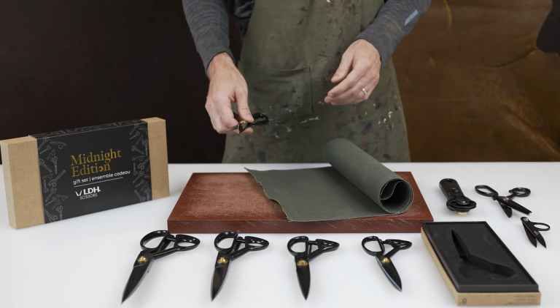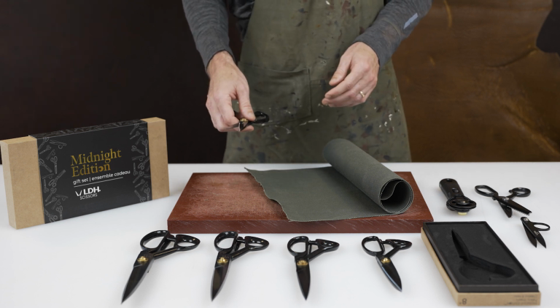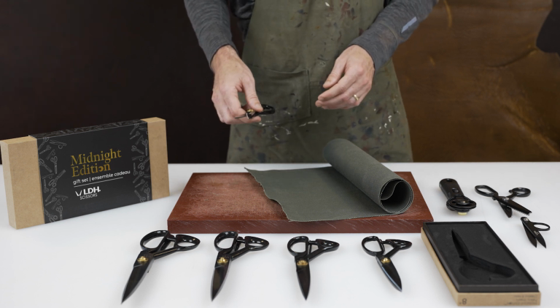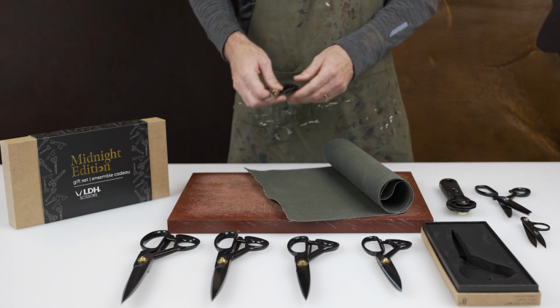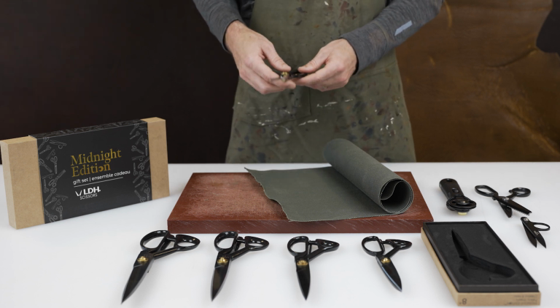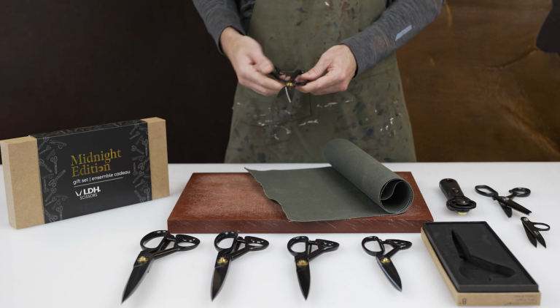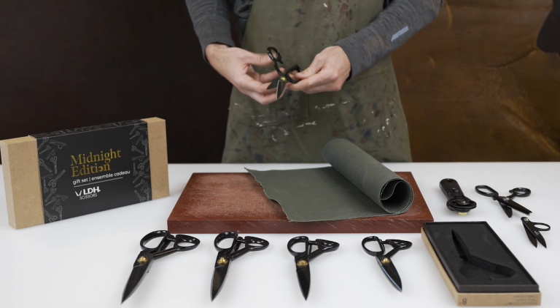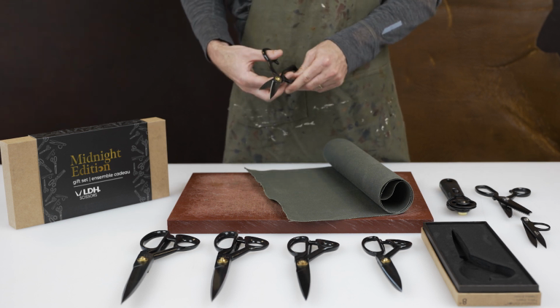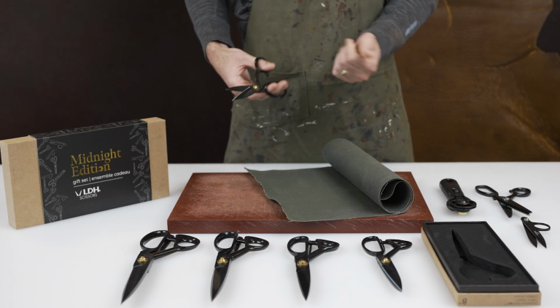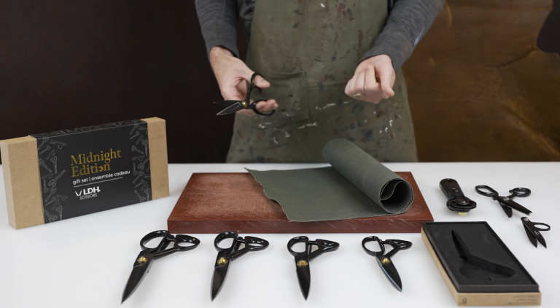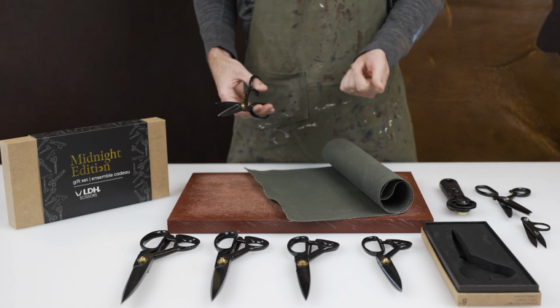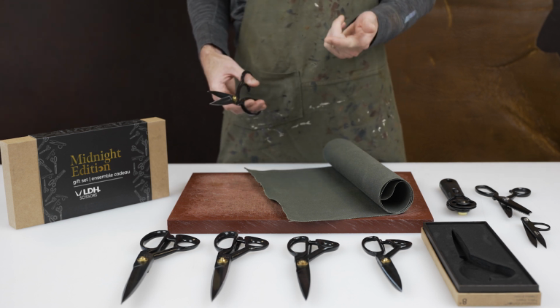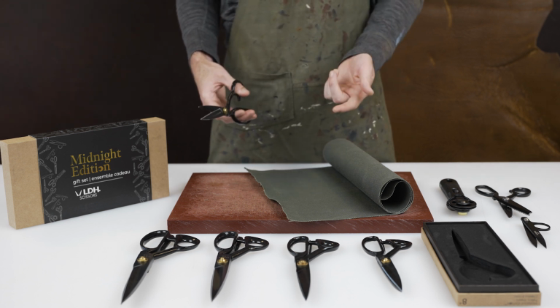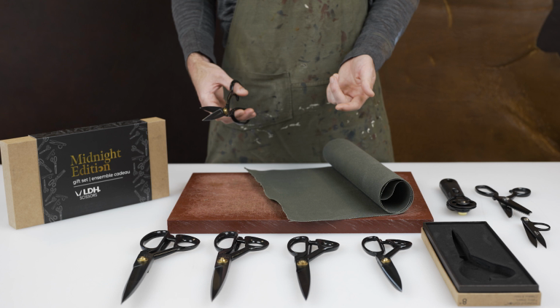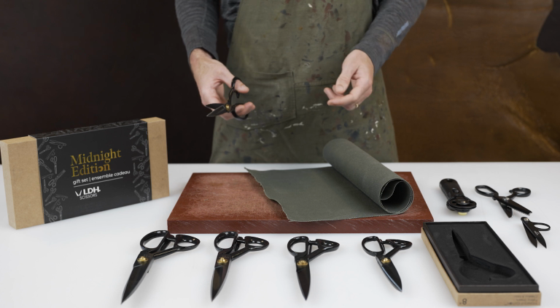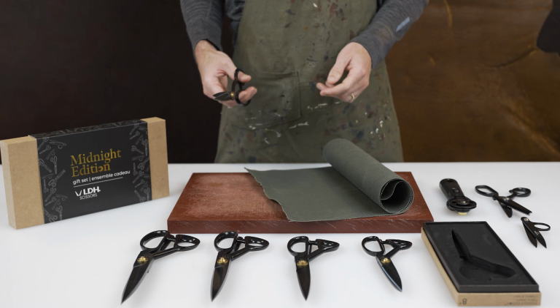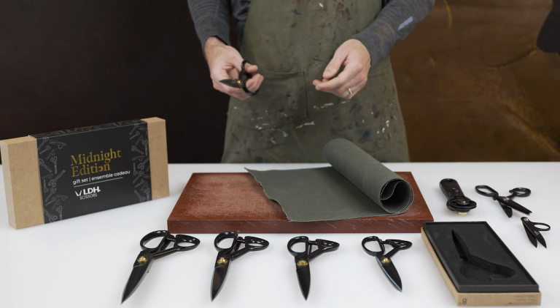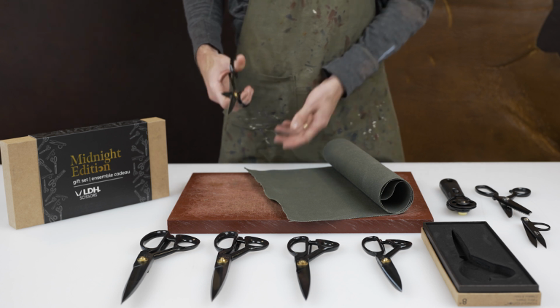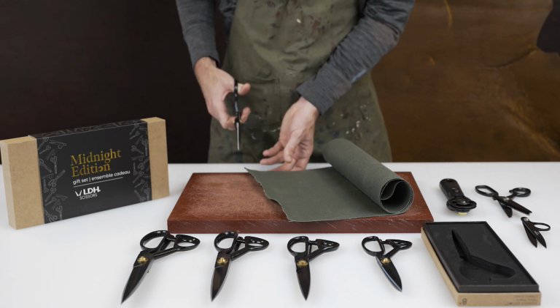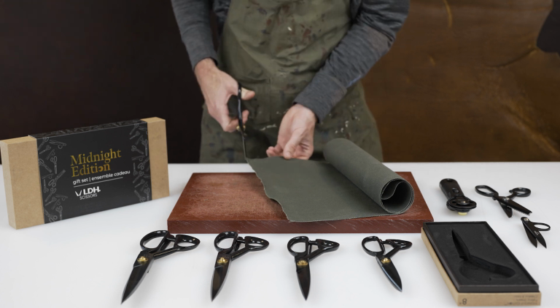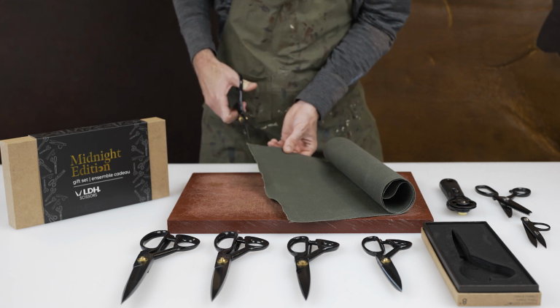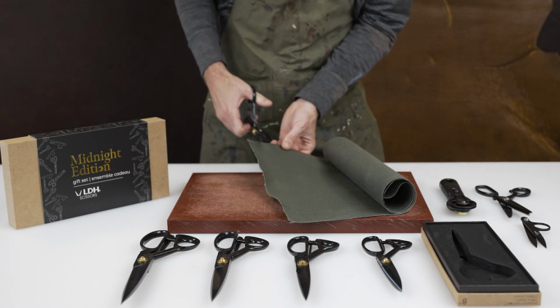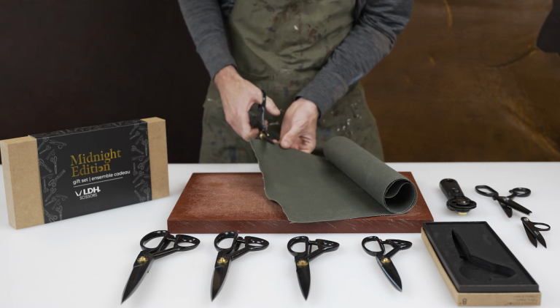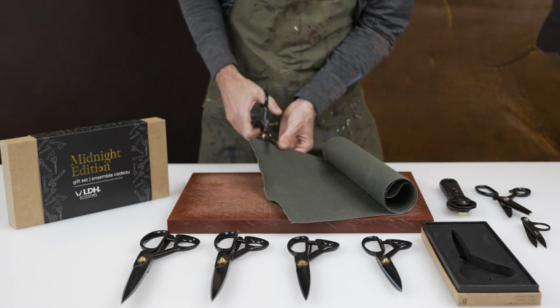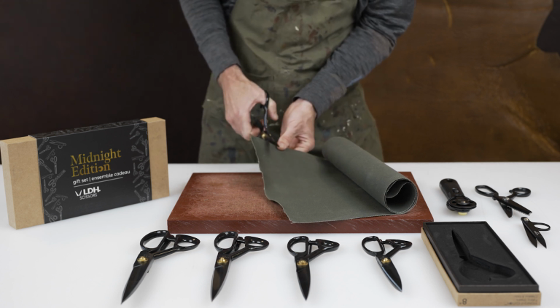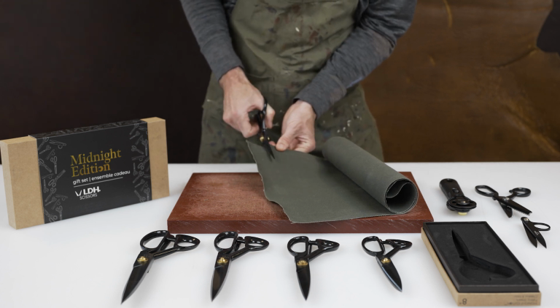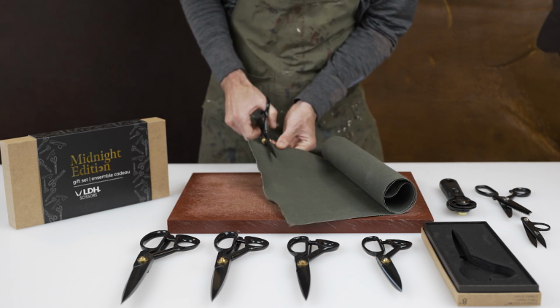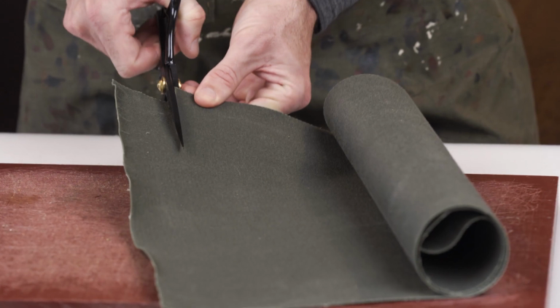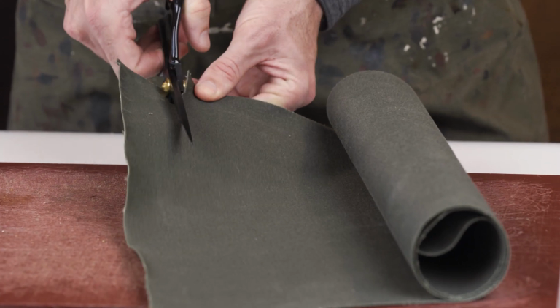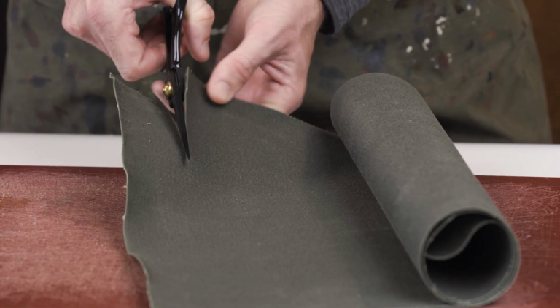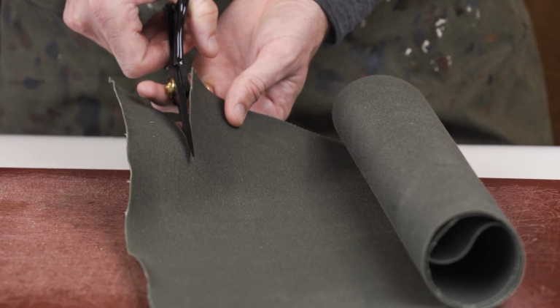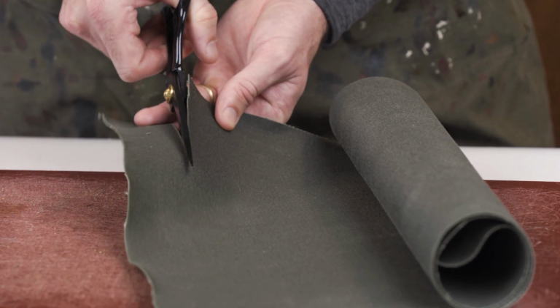The LDH scissors are recommended for fabrics and for canvas. I'm going to show you cutting here through an 18 ounce canvas. Pretty smooth.